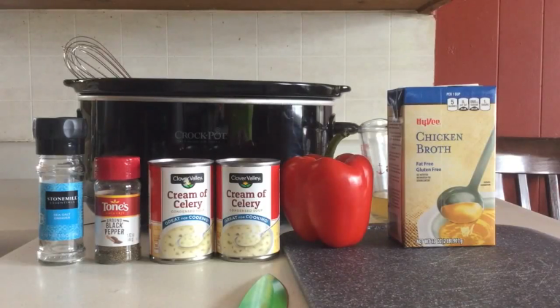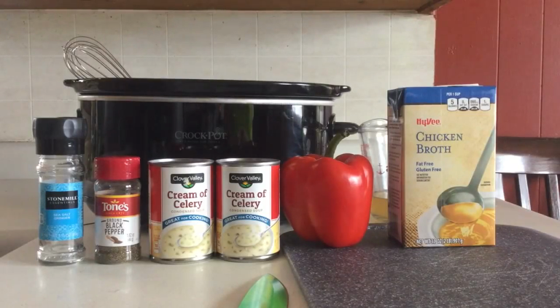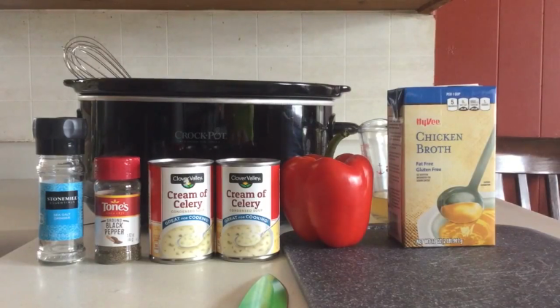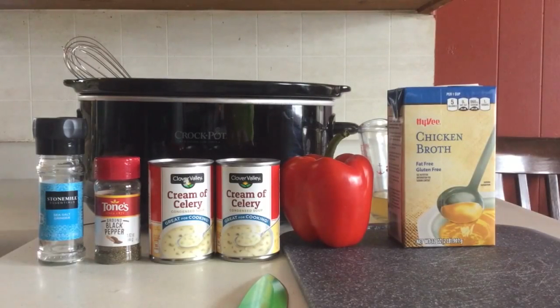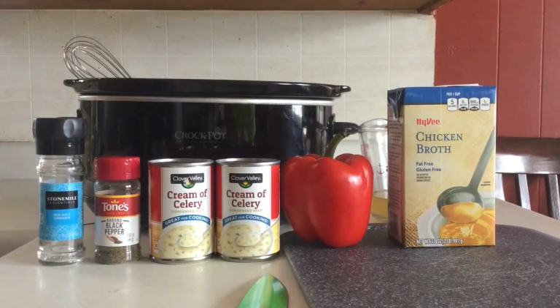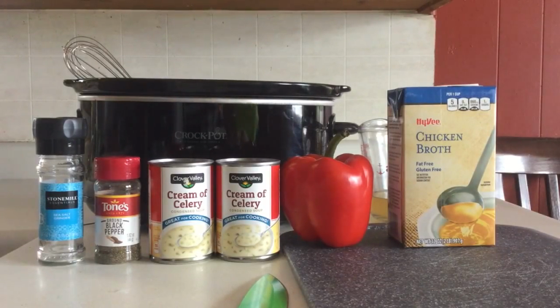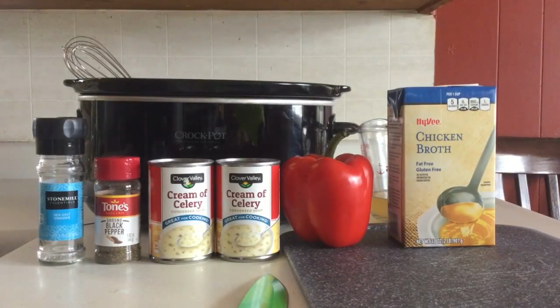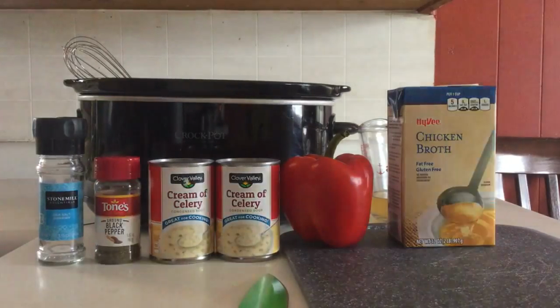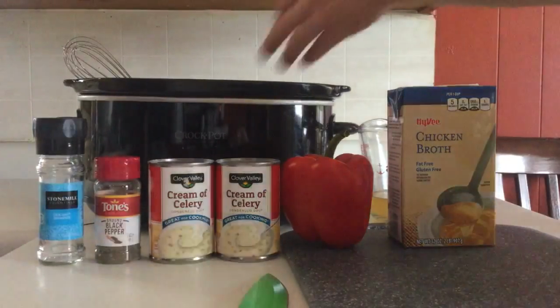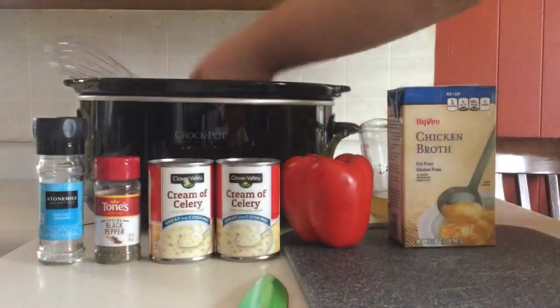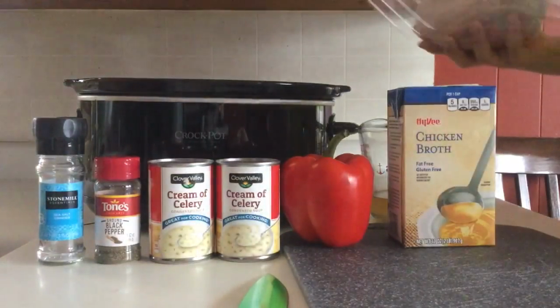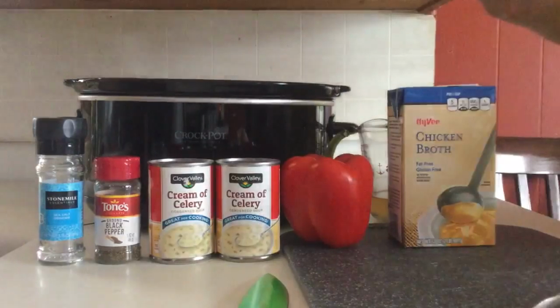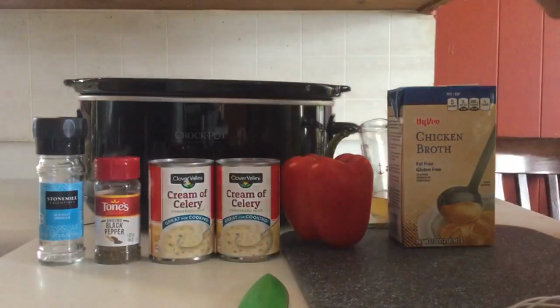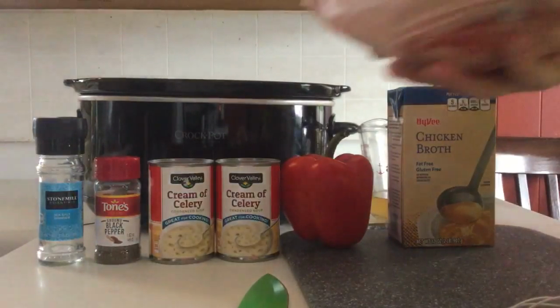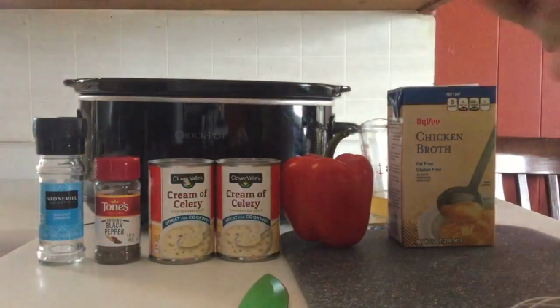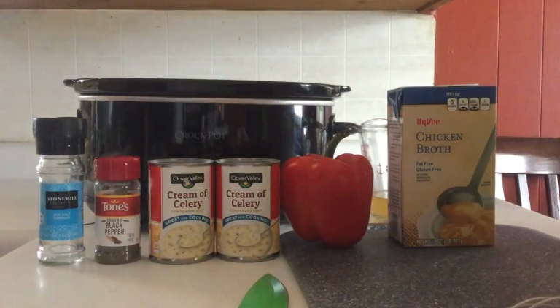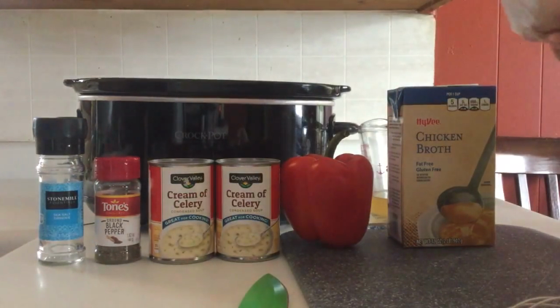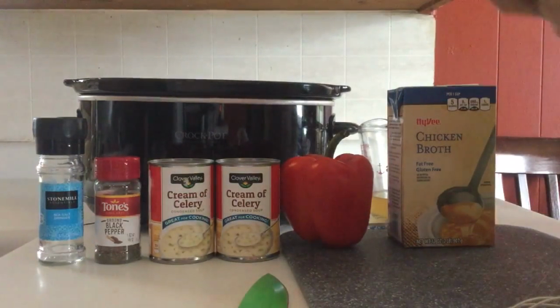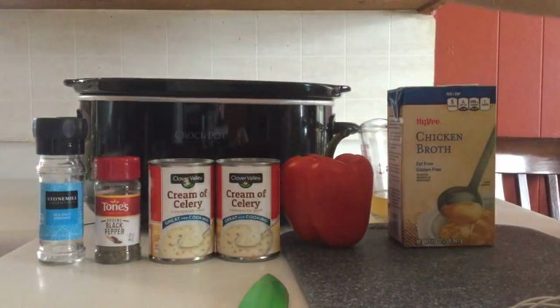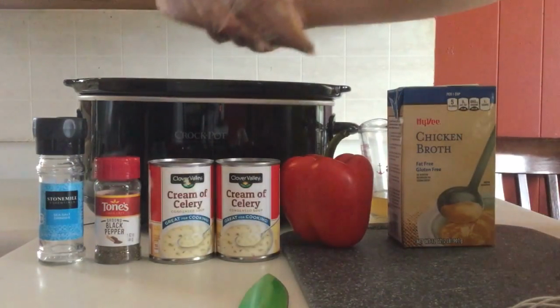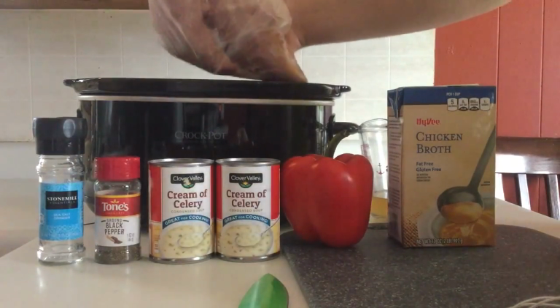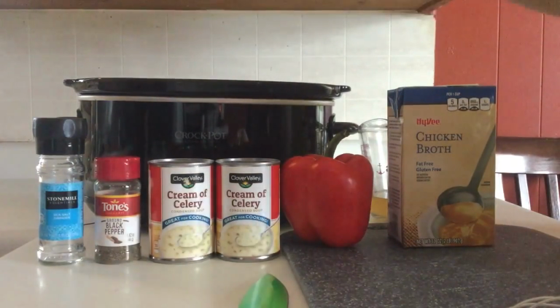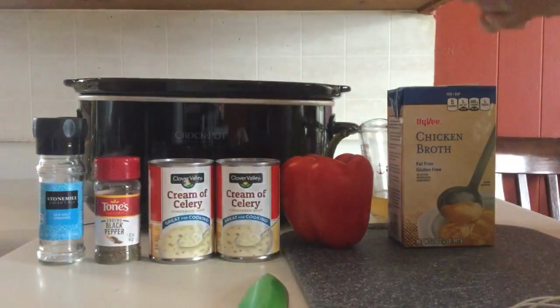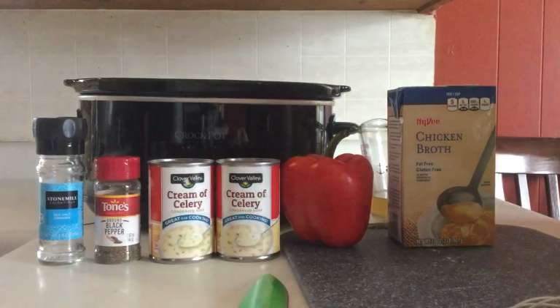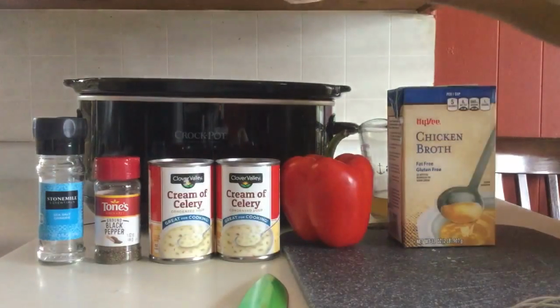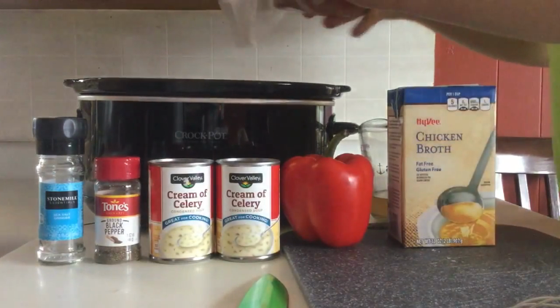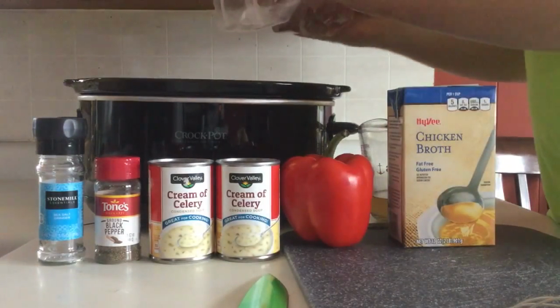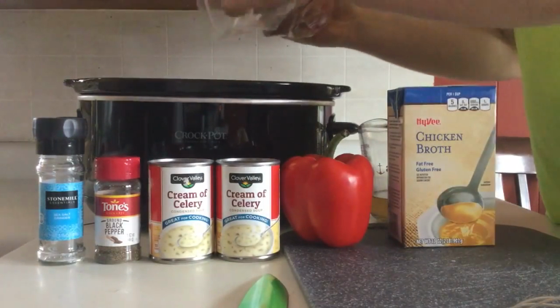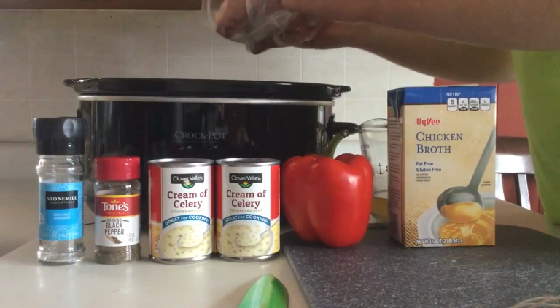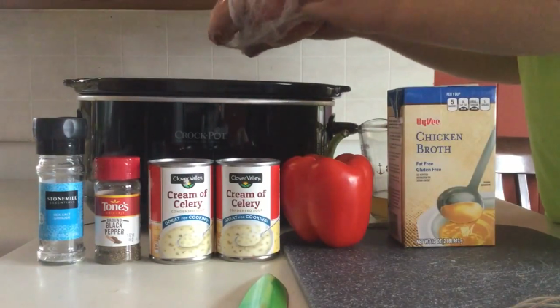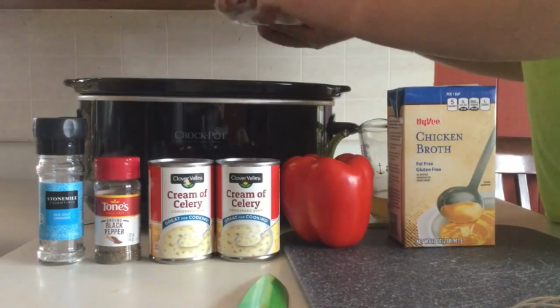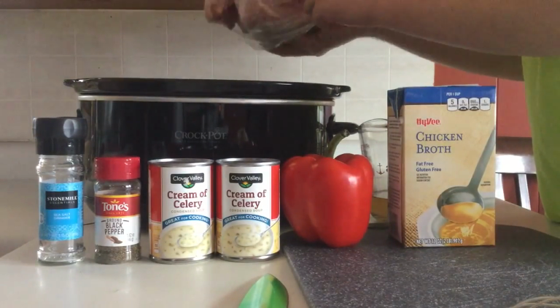Hey guys, welcome back to Rainbow Farm. Today I'm showing you how to cook crockpot pheasant. I butchered the pheasants and I'll show you that in the next update video. But I got three pheasant breasts and we're going to use a big crockpot.